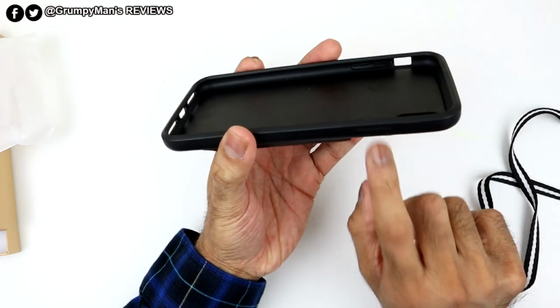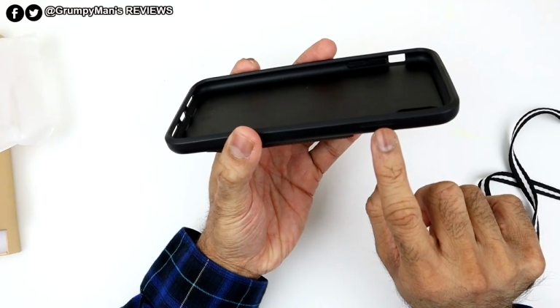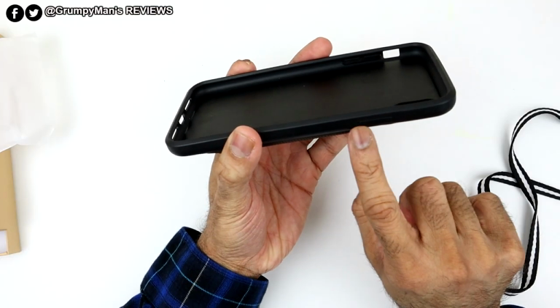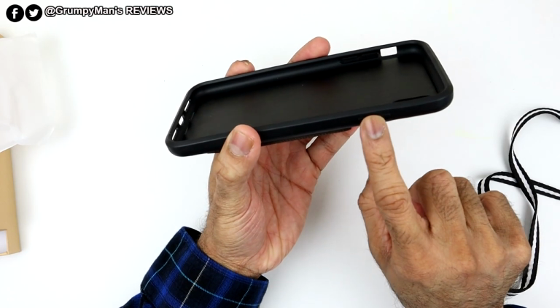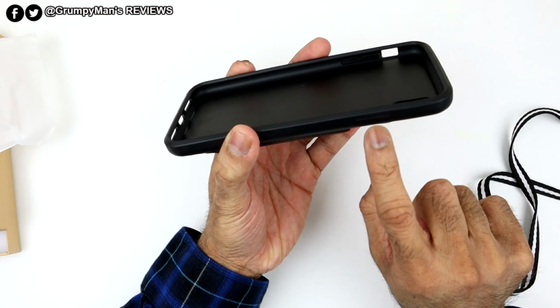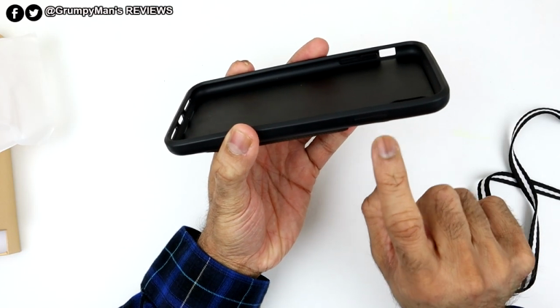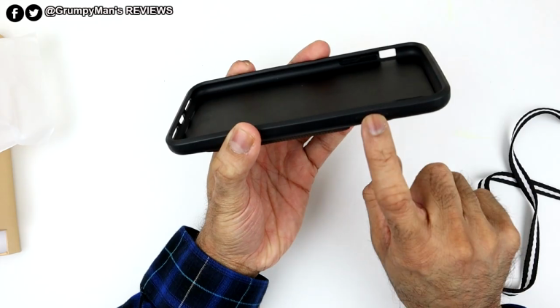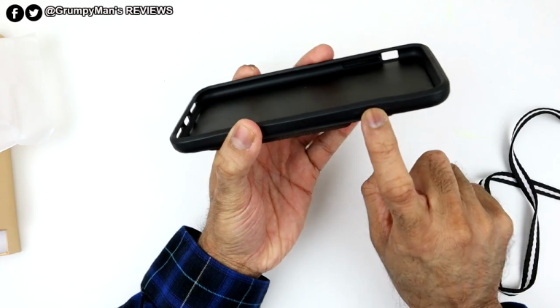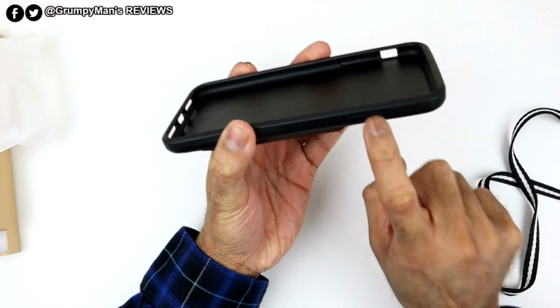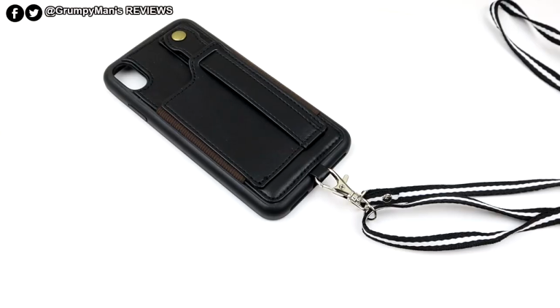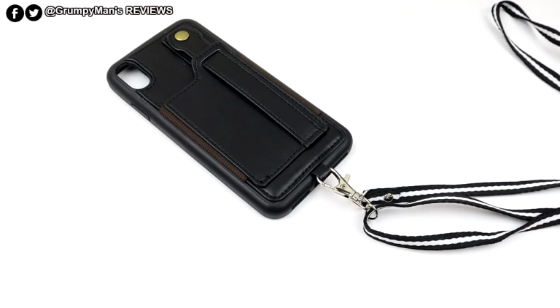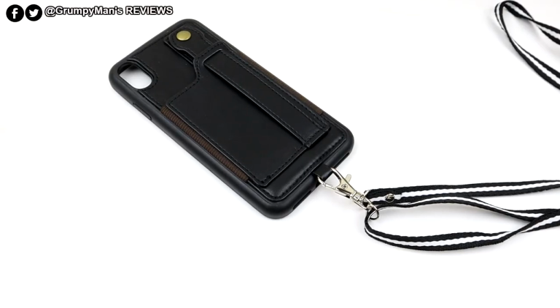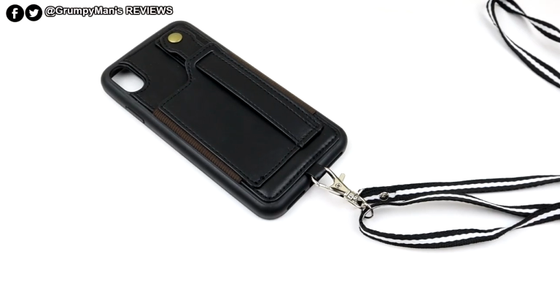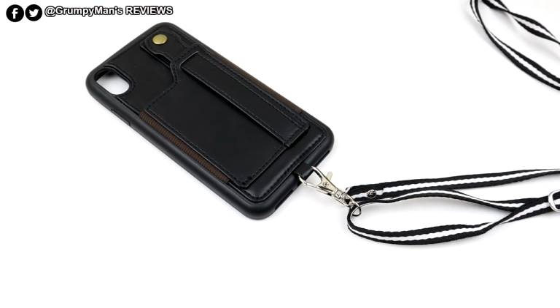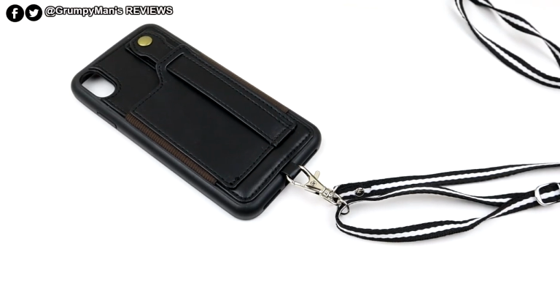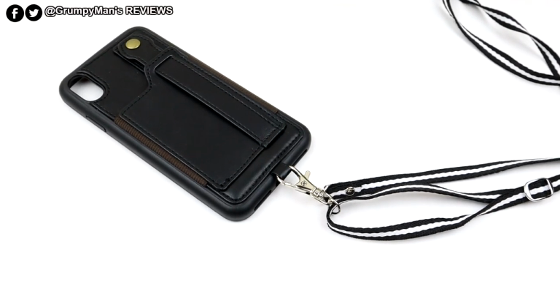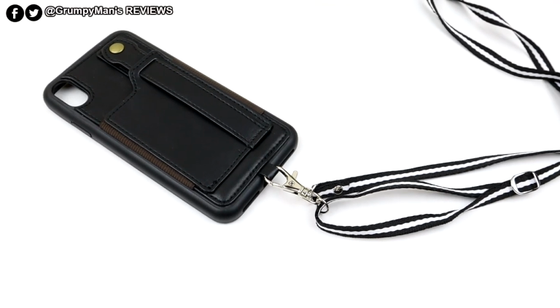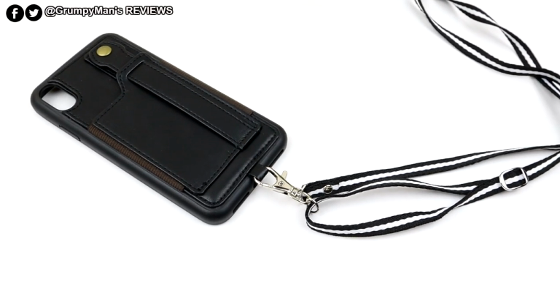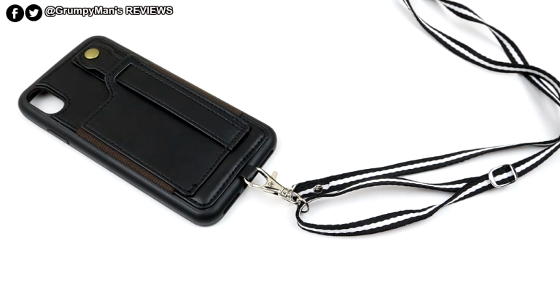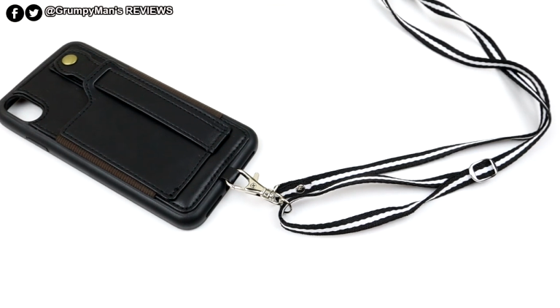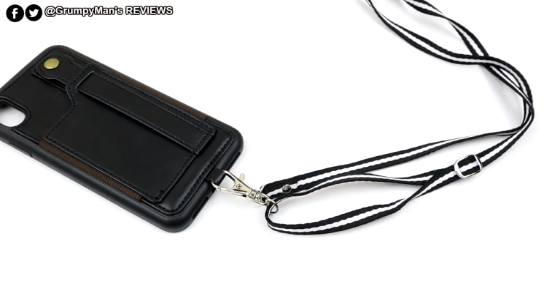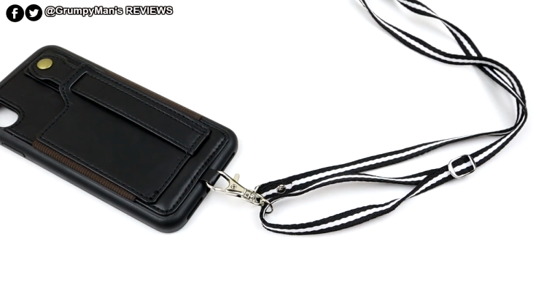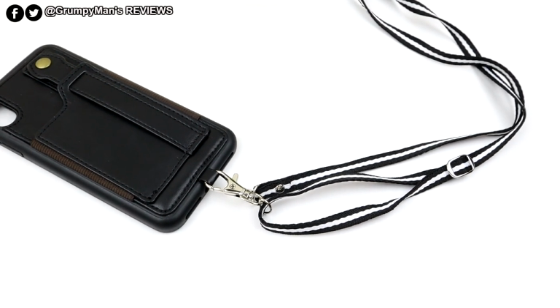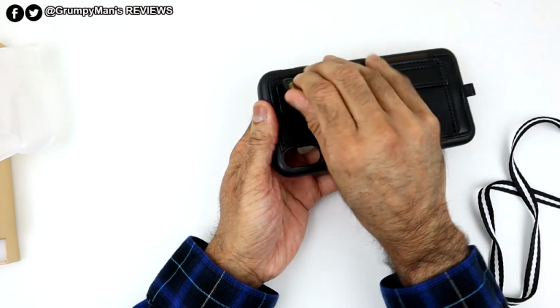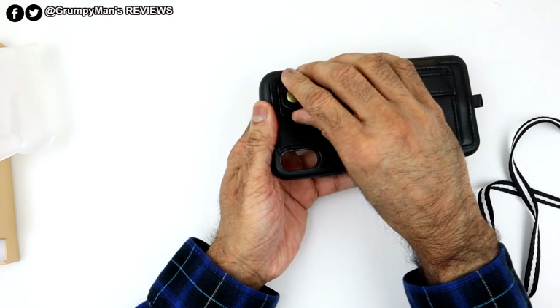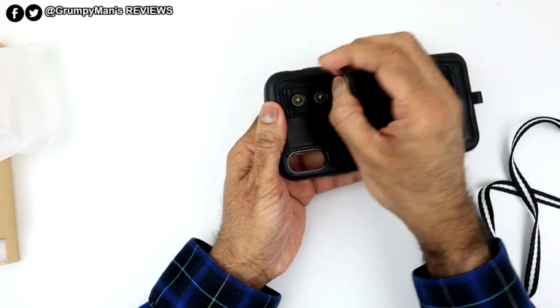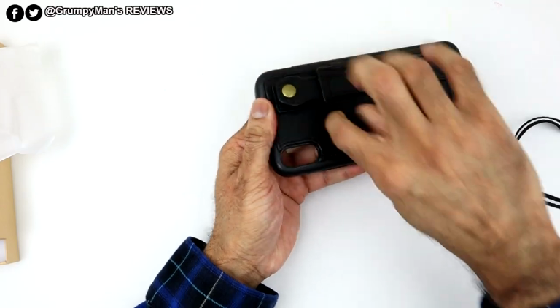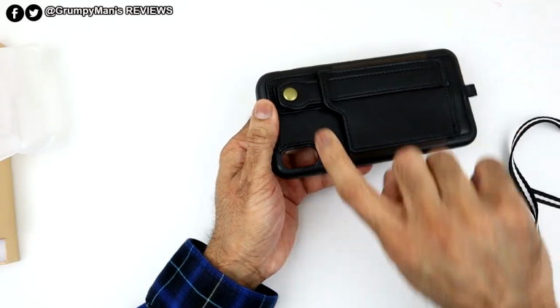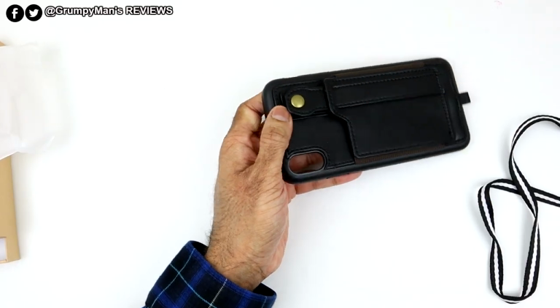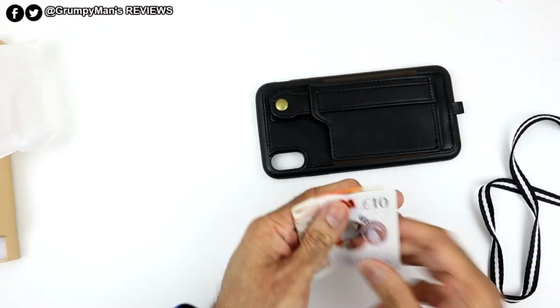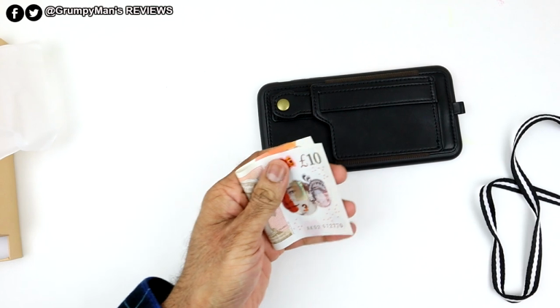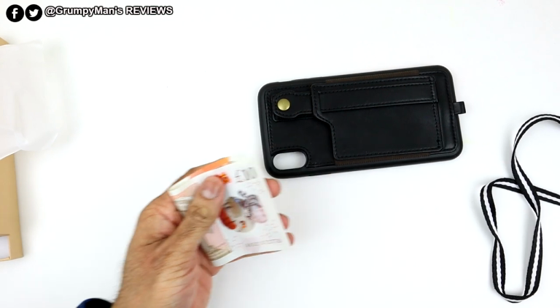On this side, it's covered for the power button. One way to use this case is with the lanyard. The second way is you could put your money and credit cards in there, which I'll show you now.